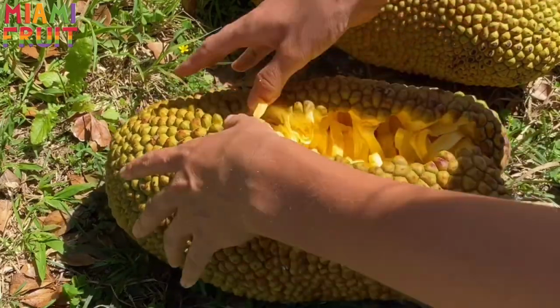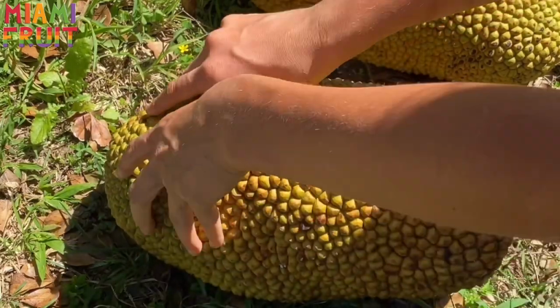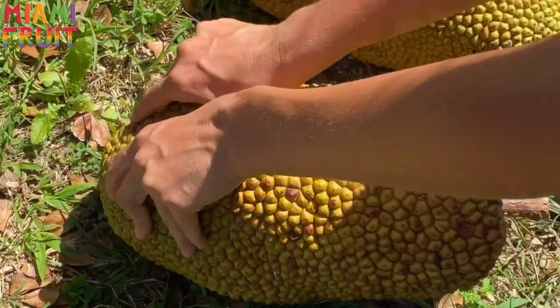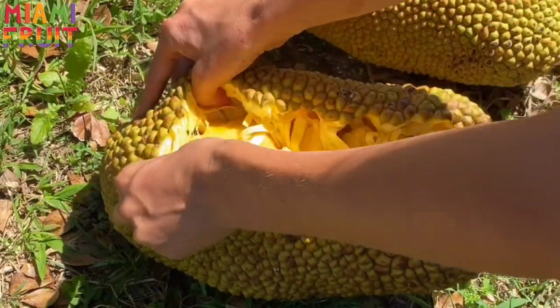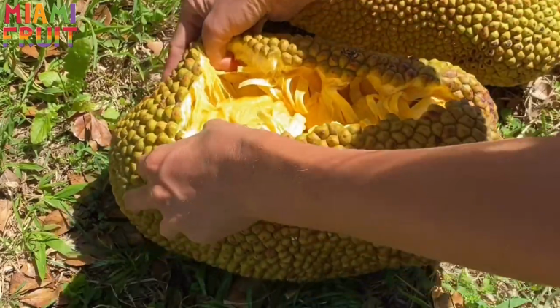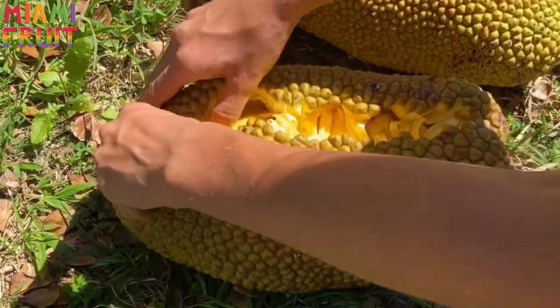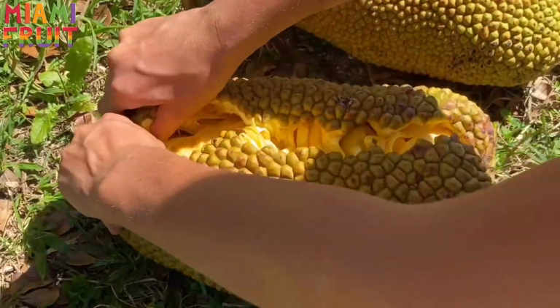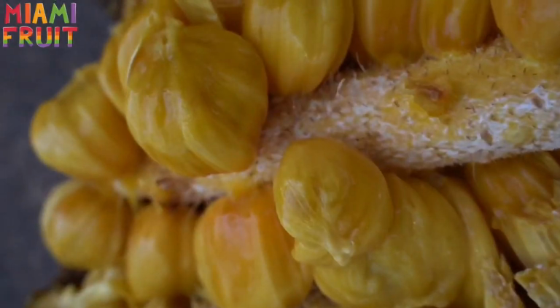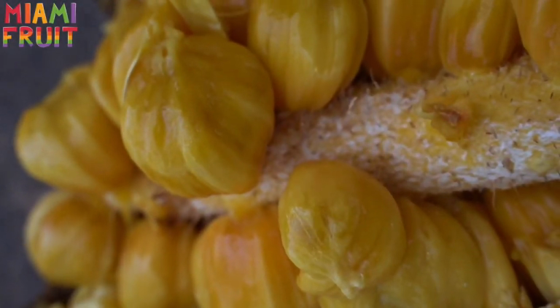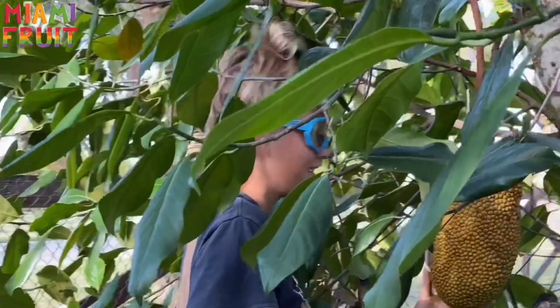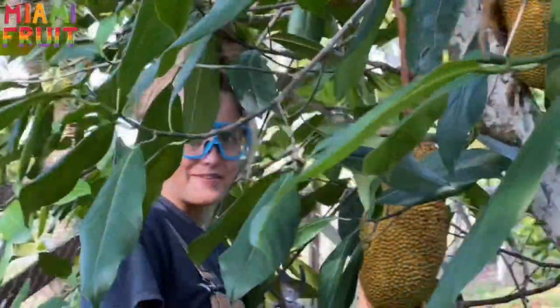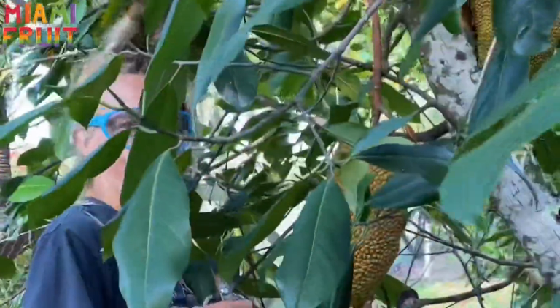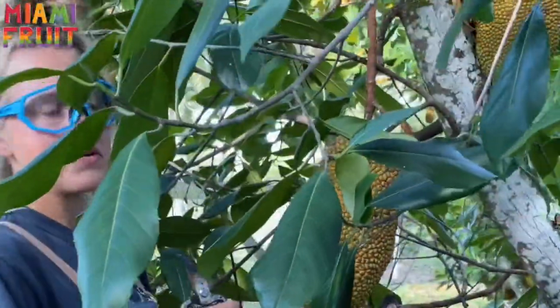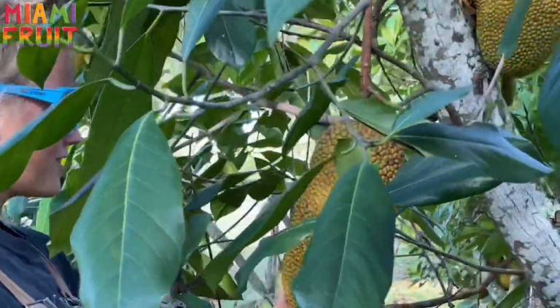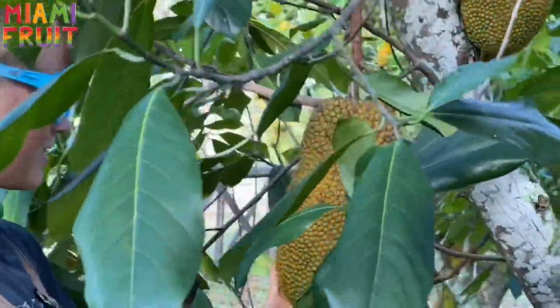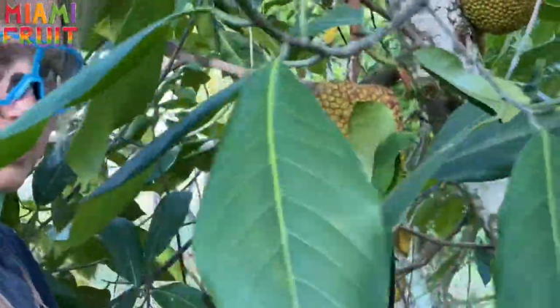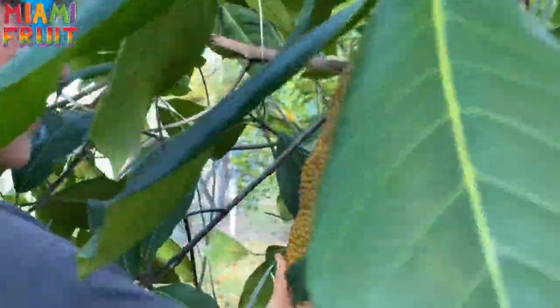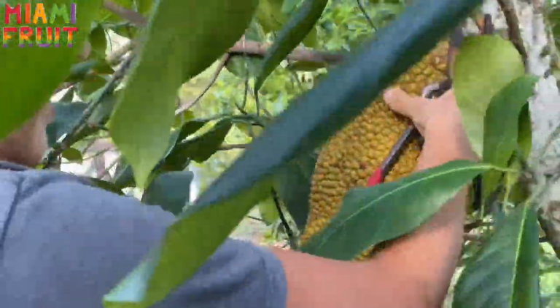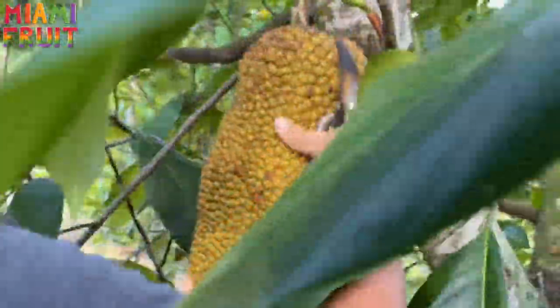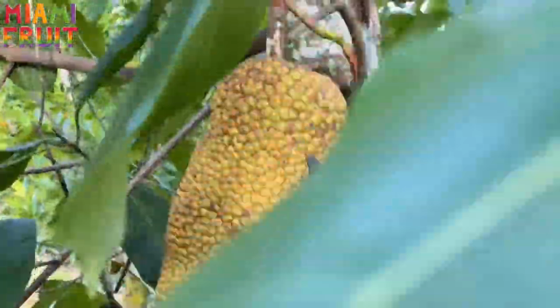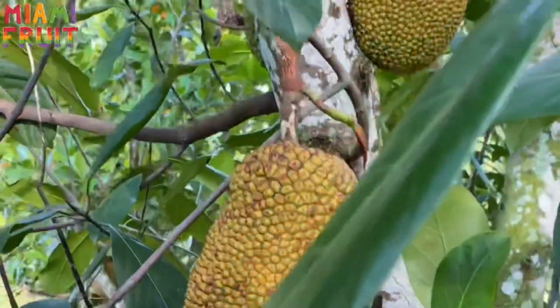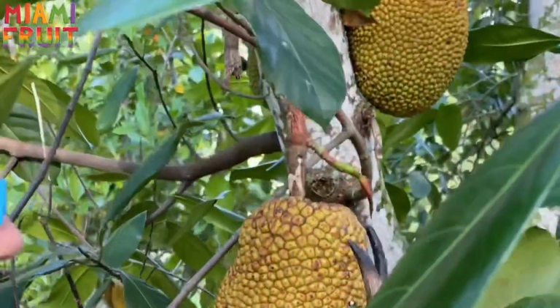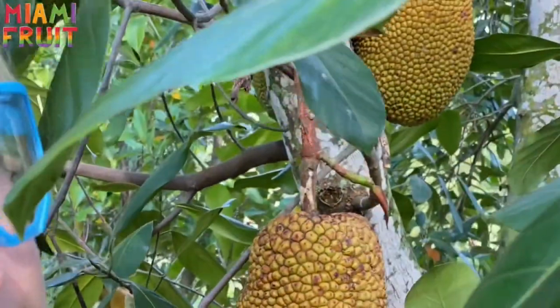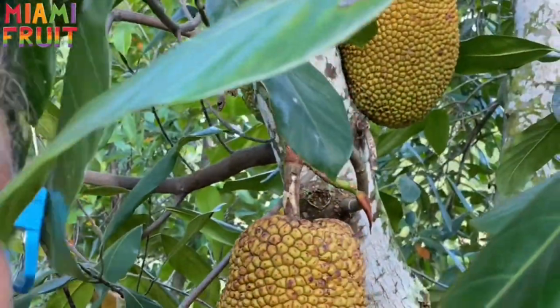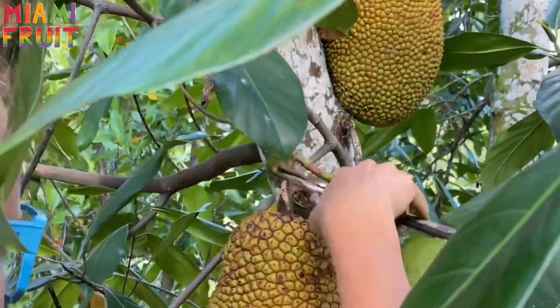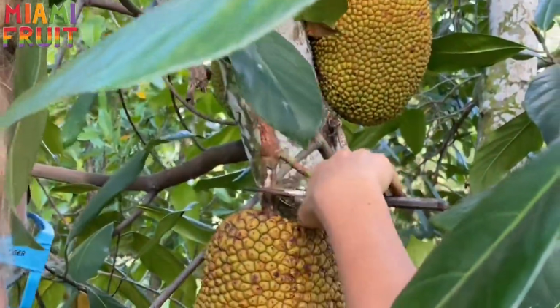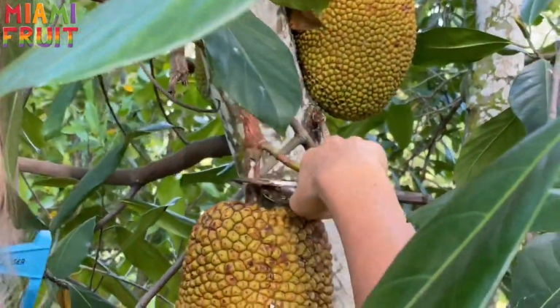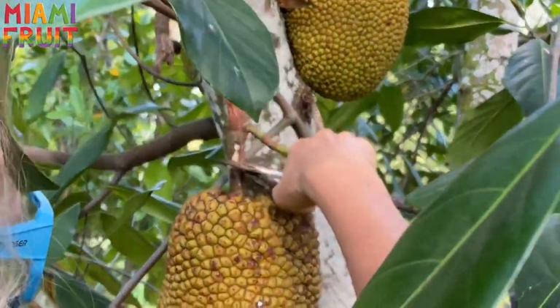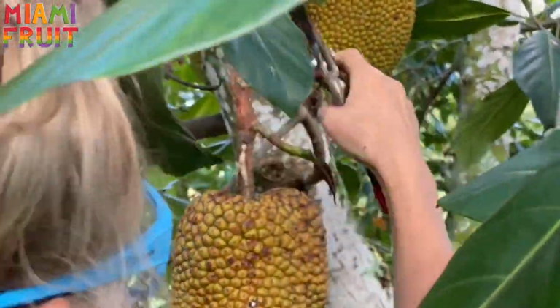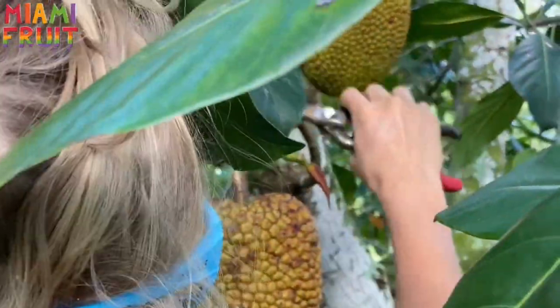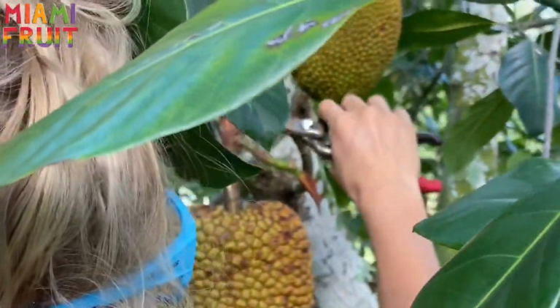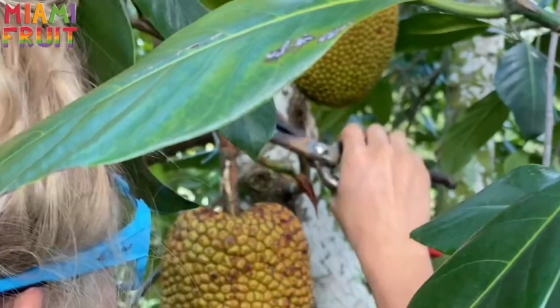That looks like the Tempidak. Get a little closer — we know it's ready because it's nice and squishy and smells amazing. I'm just going to snip it. Also there was a leaf right here that just fell off.